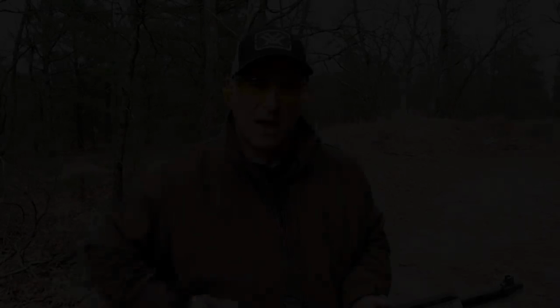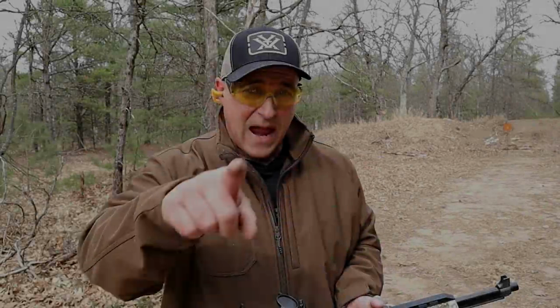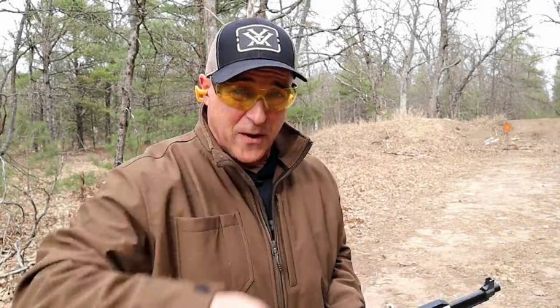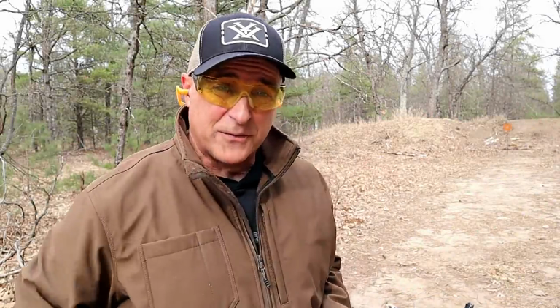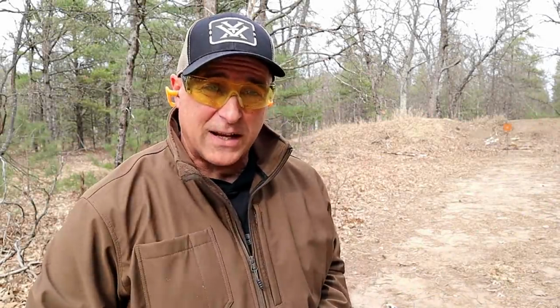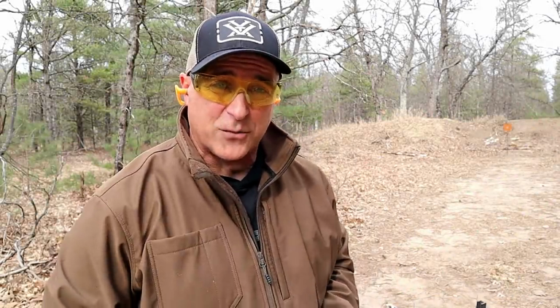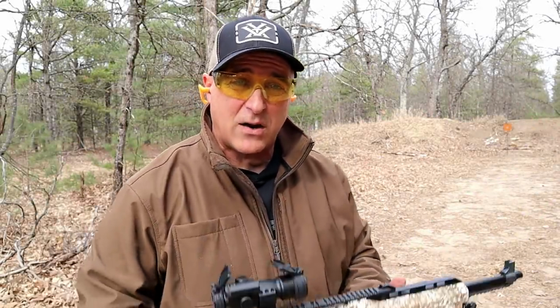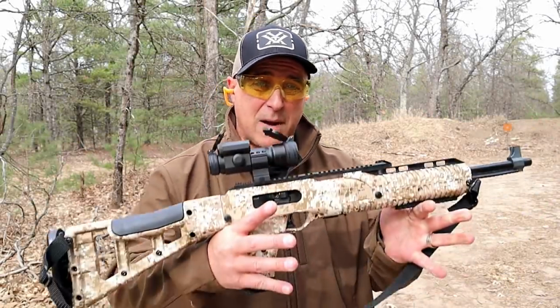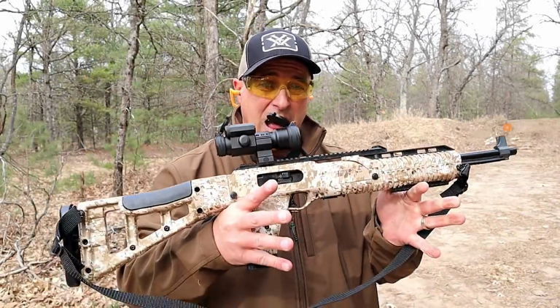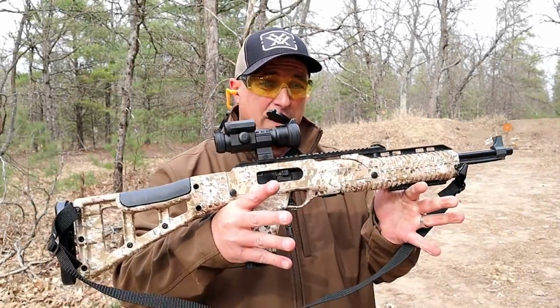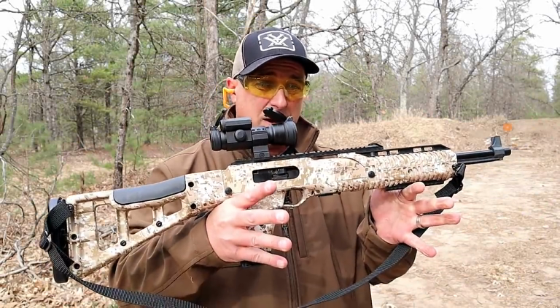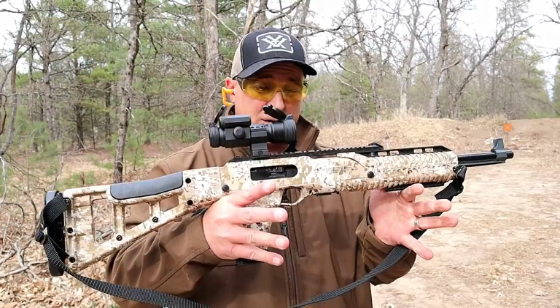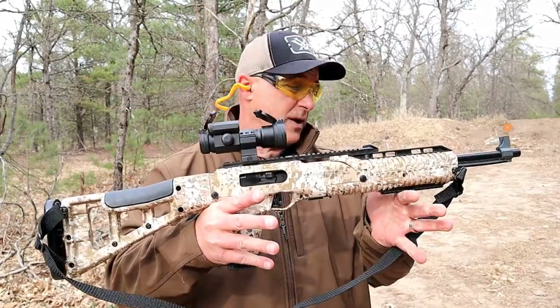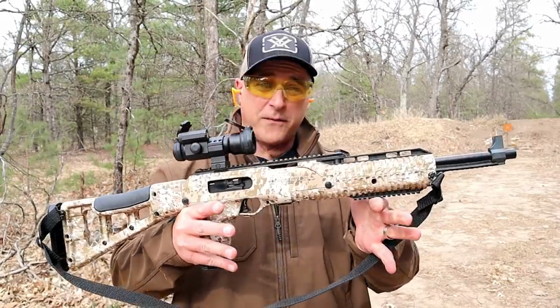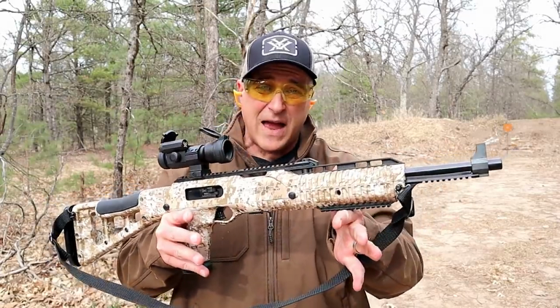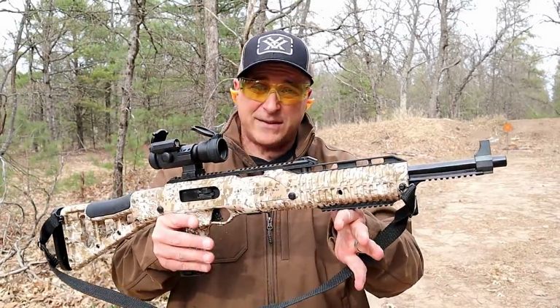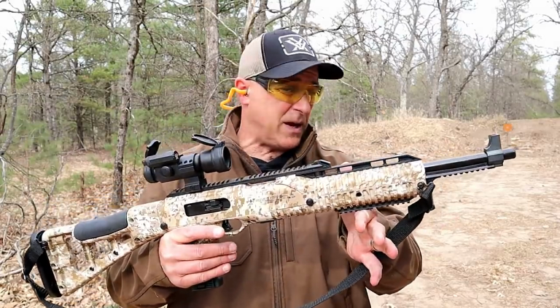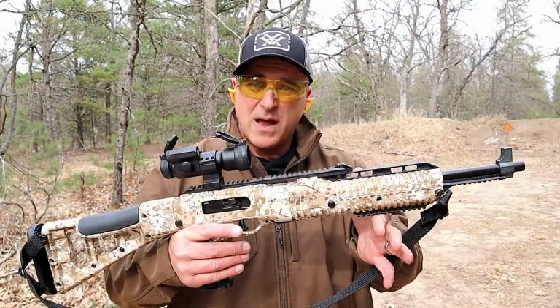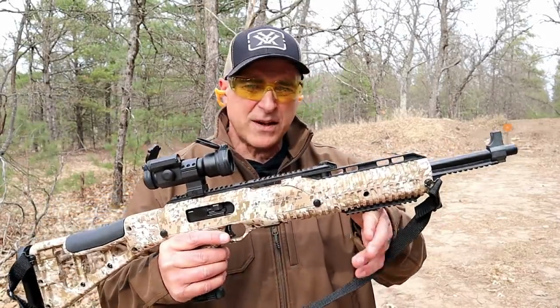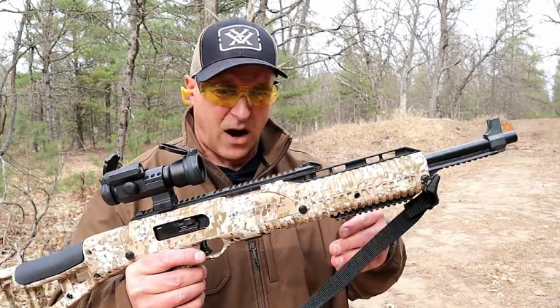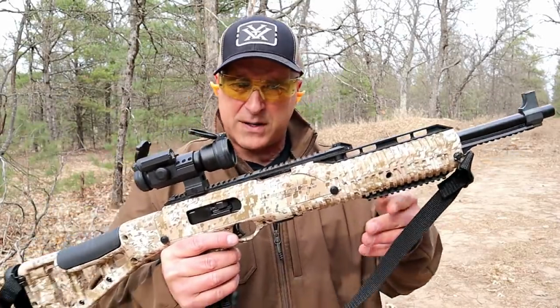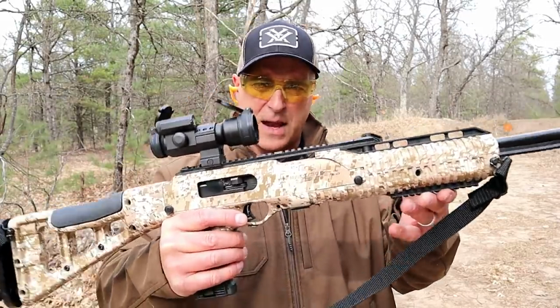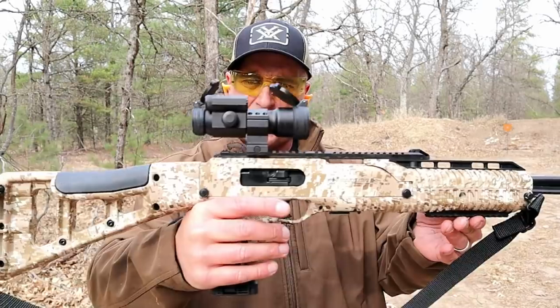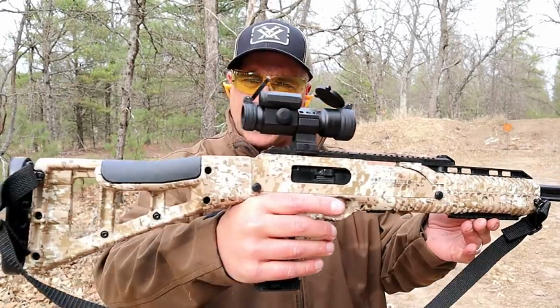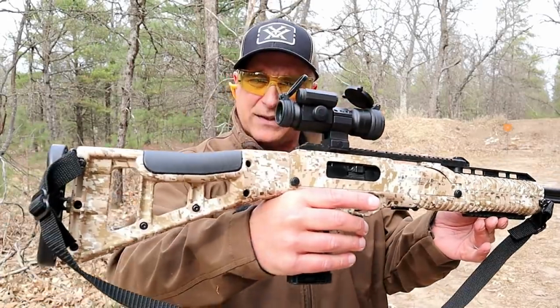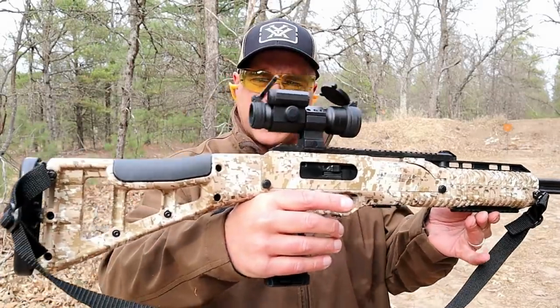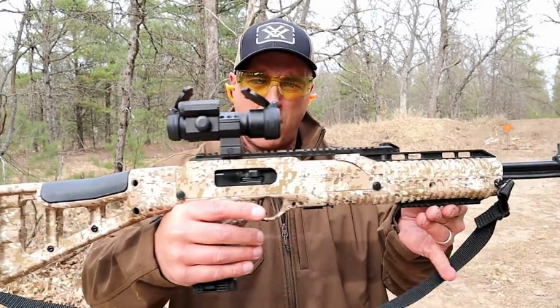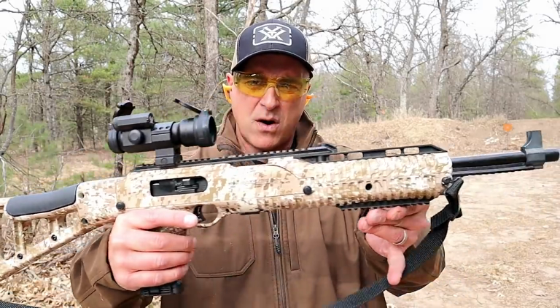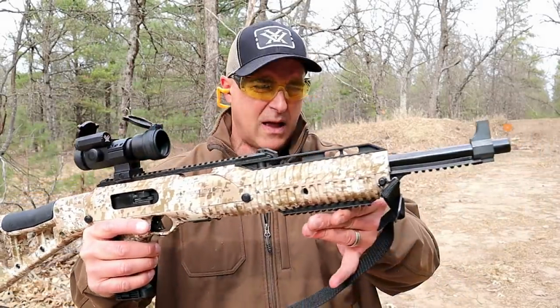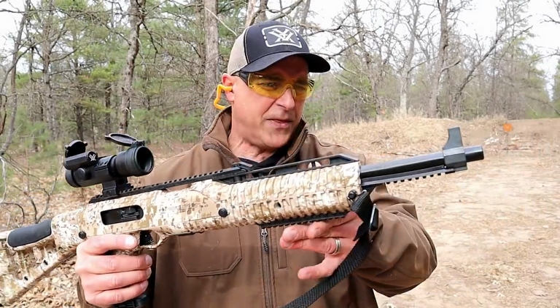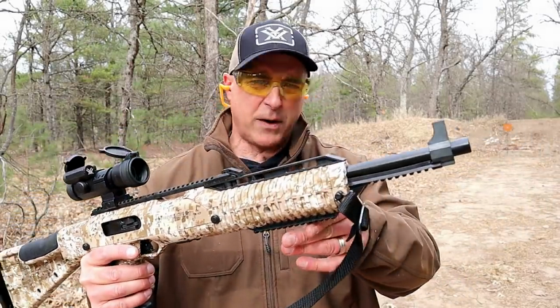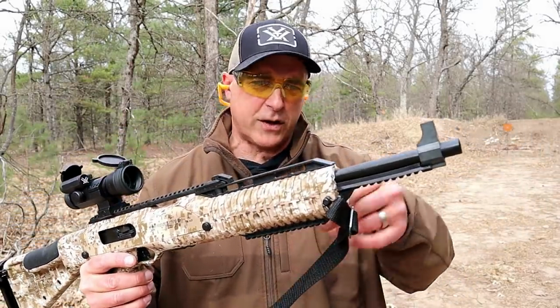Hey there friends. Thanks for checking in at the Ranging Out. I've got my High Point Carbine chambered in 45 ACP. This is a nice carbine. Check out that print — it's a Digi Camo. I think it's pretty good looking.